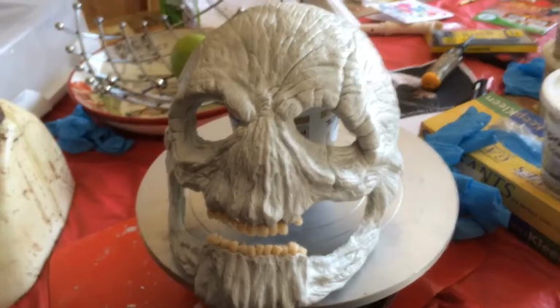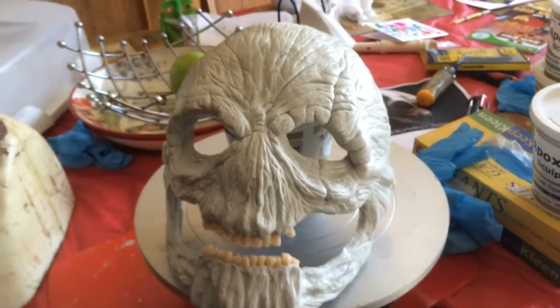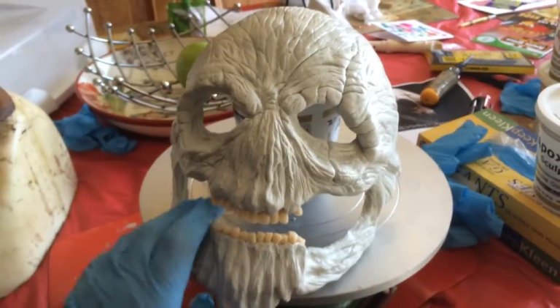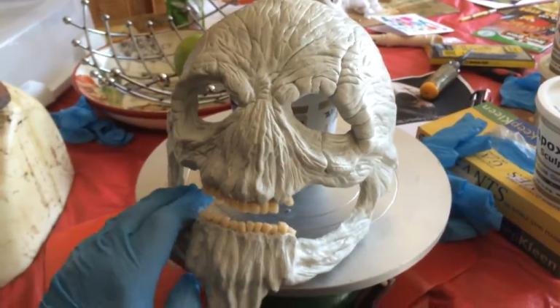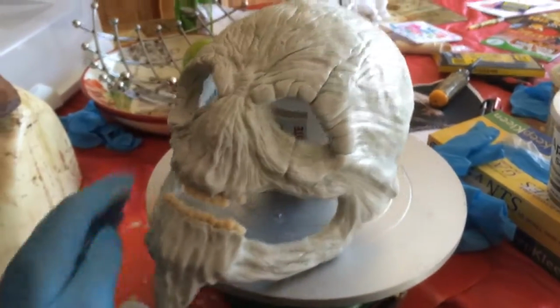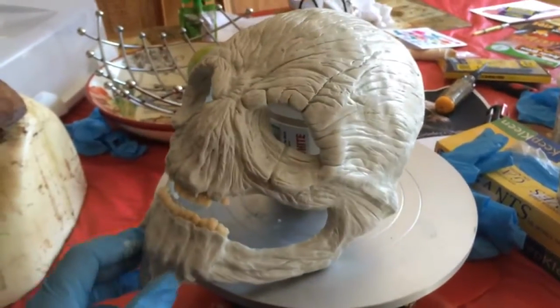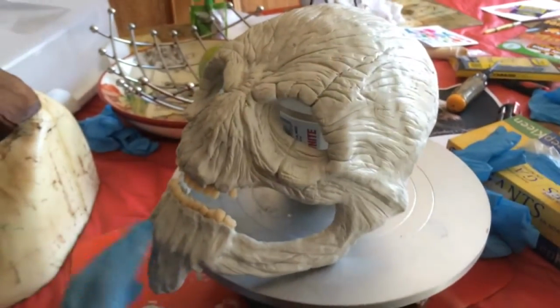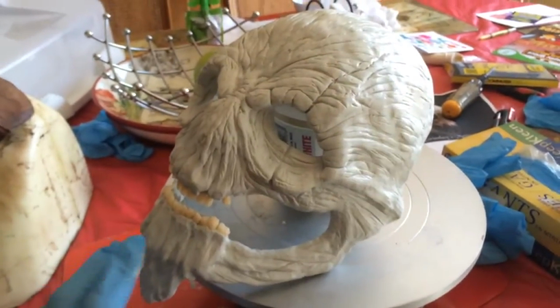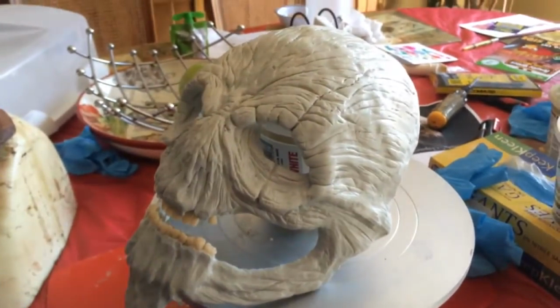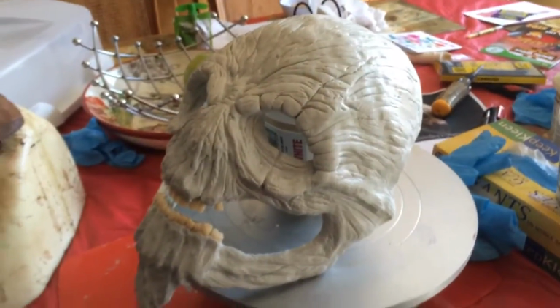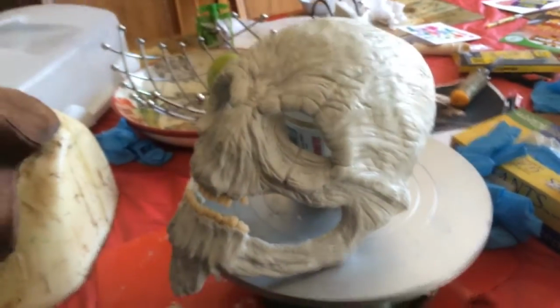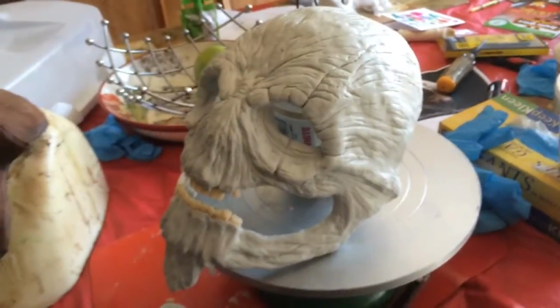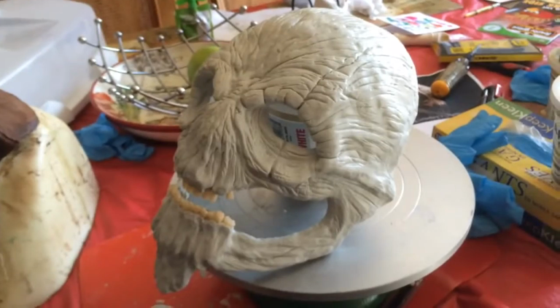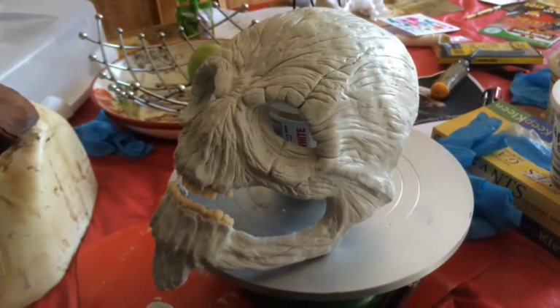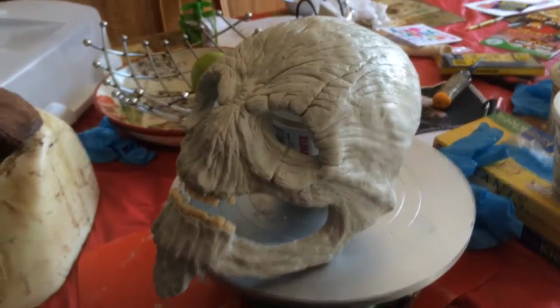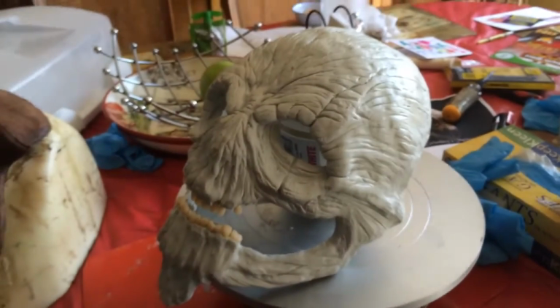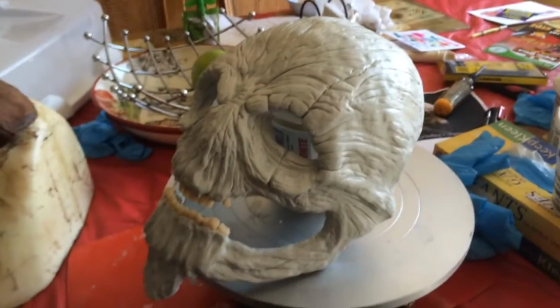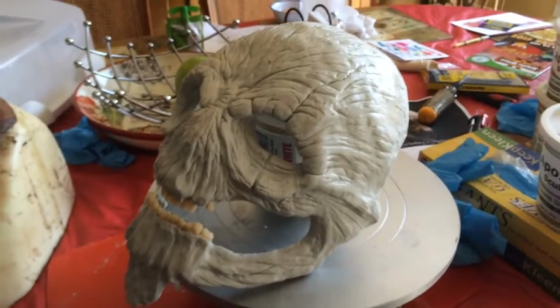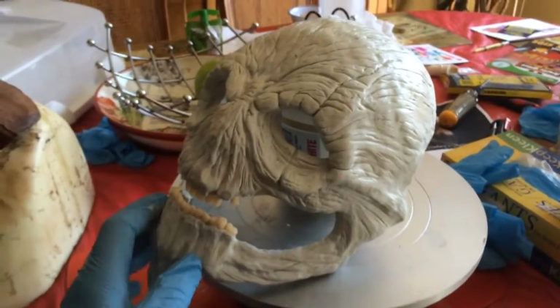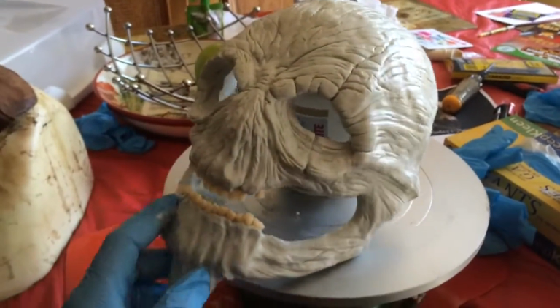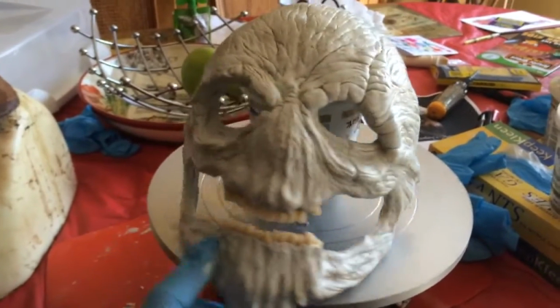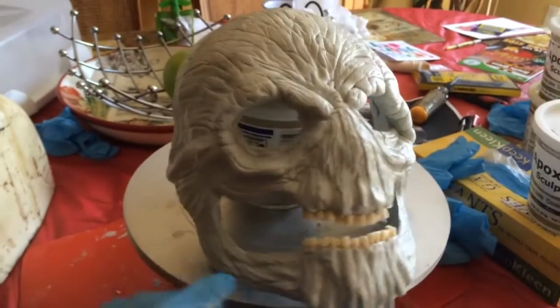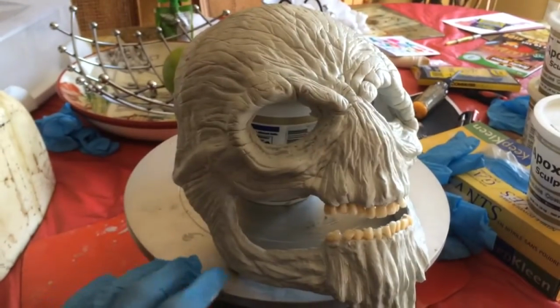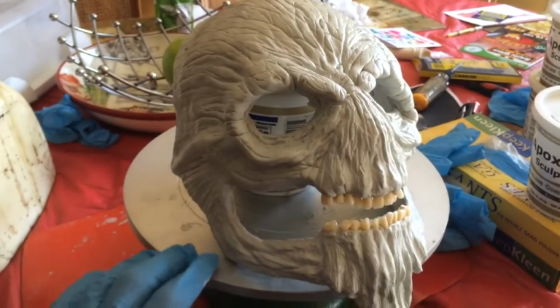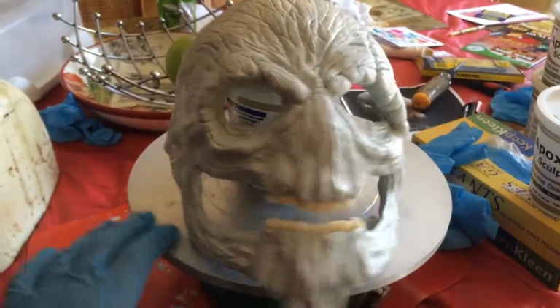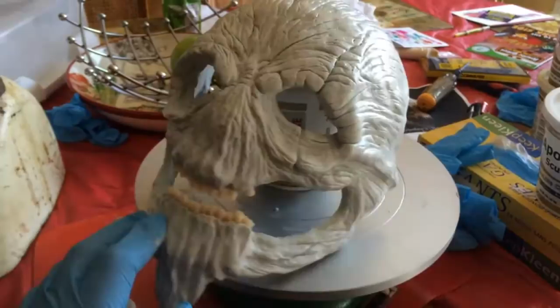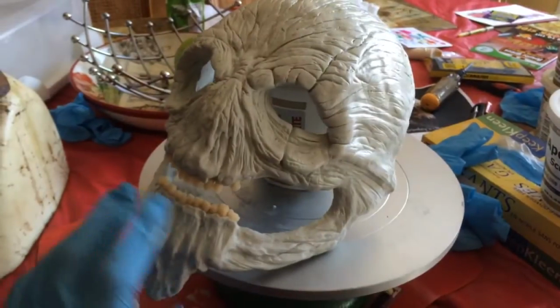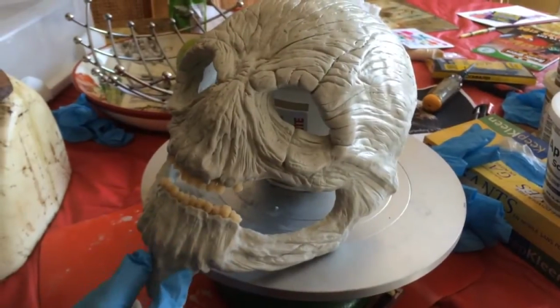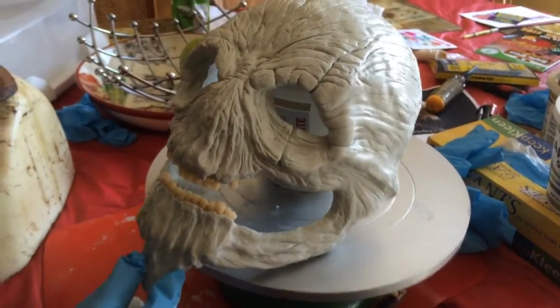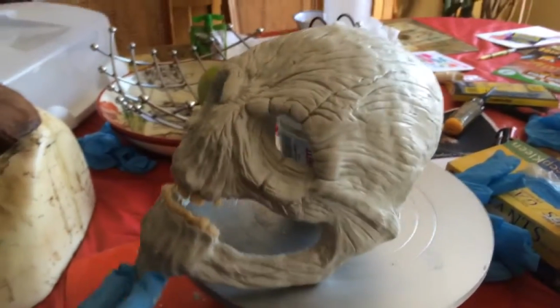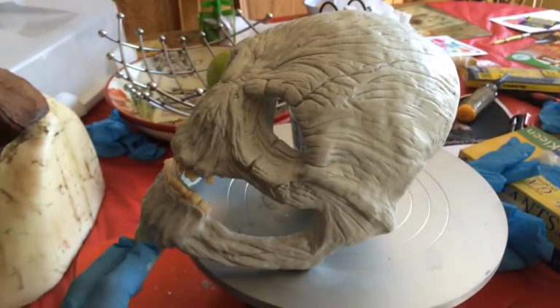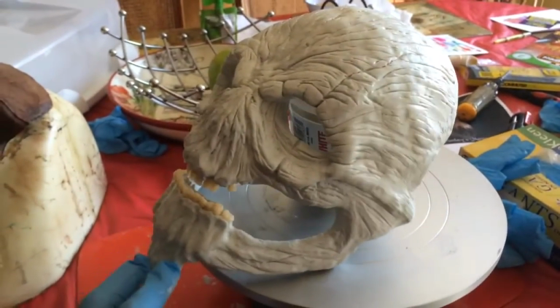Hi there, YouTube Hunters Bragot speed here. So I finally got this guy off of the clay undersculpt. Took a little bit of working, but it came off nicely. So I'm pretty happy with it.